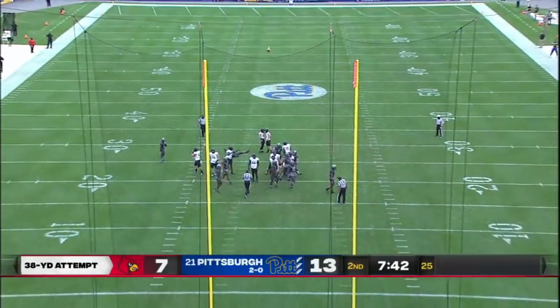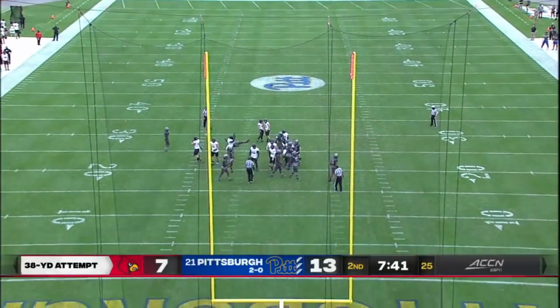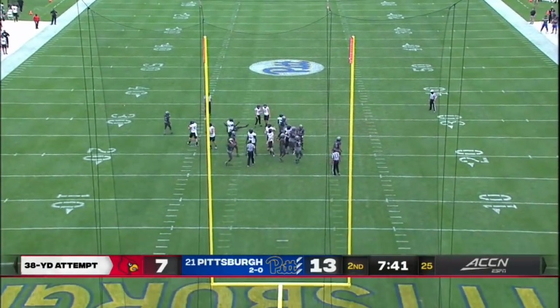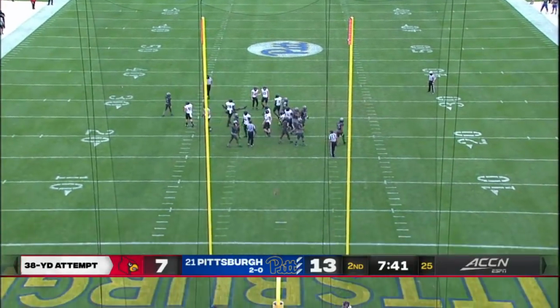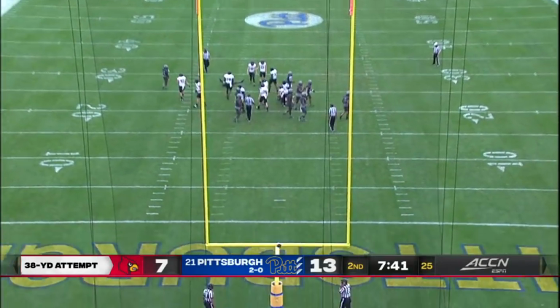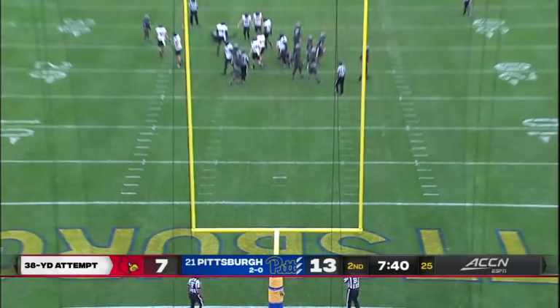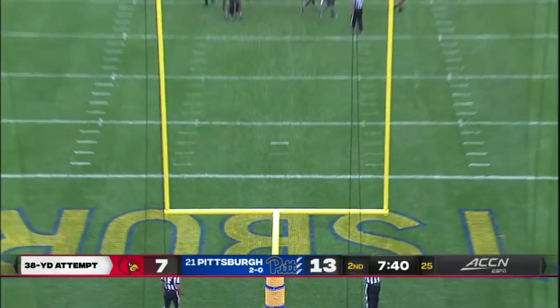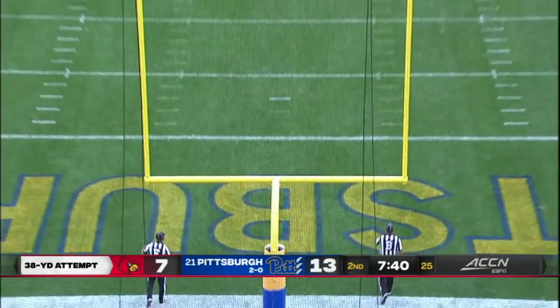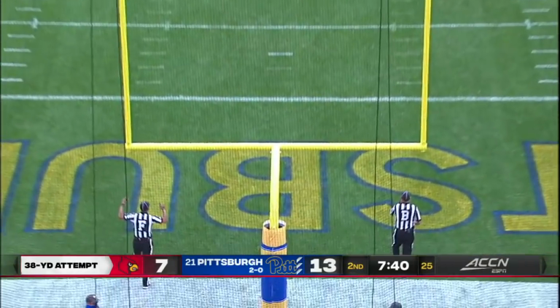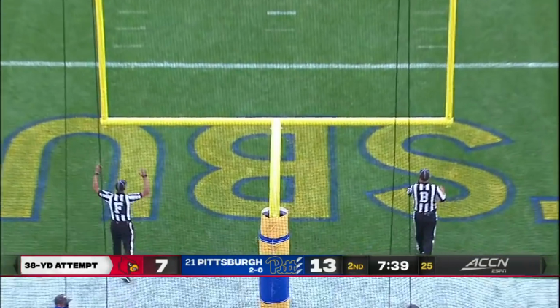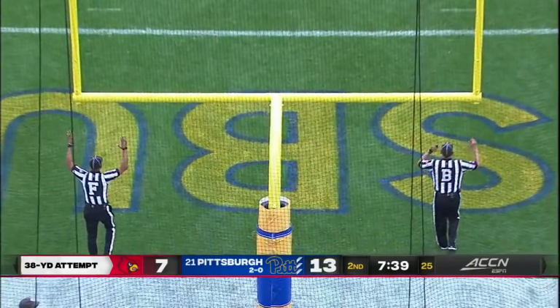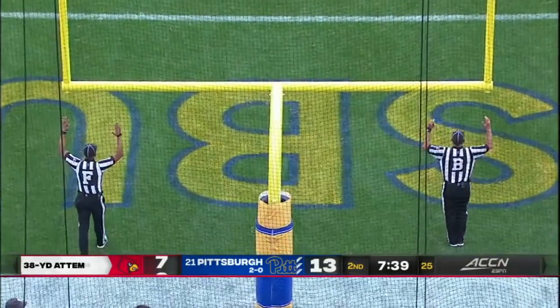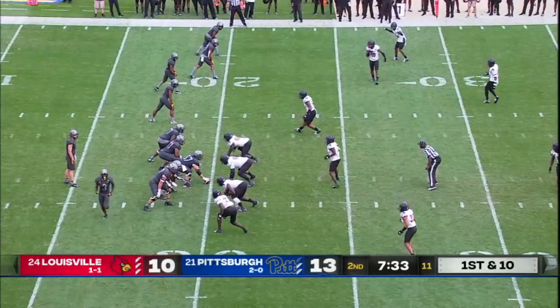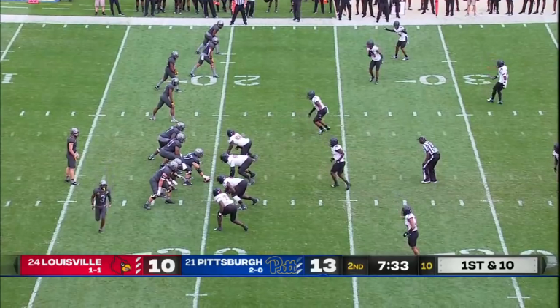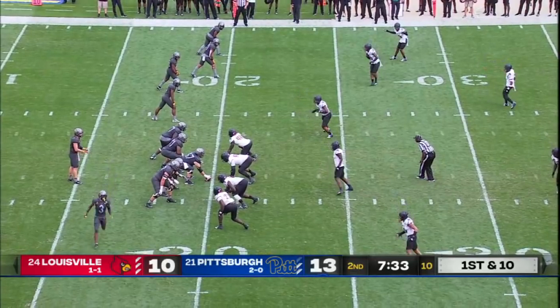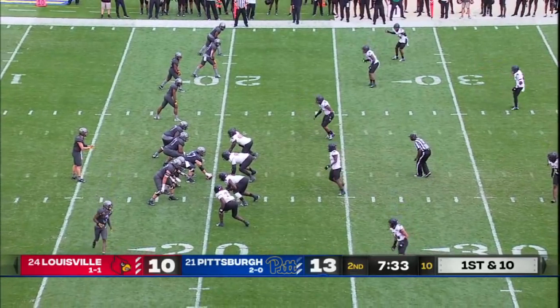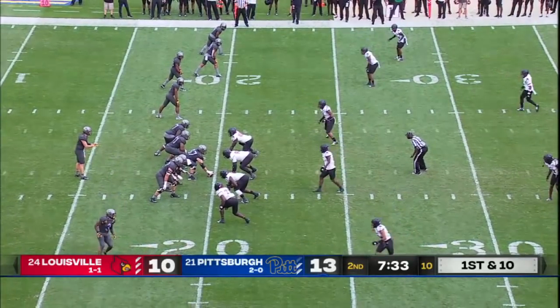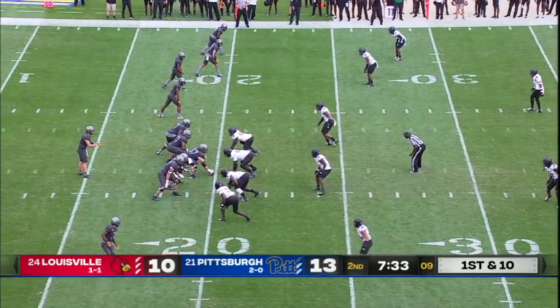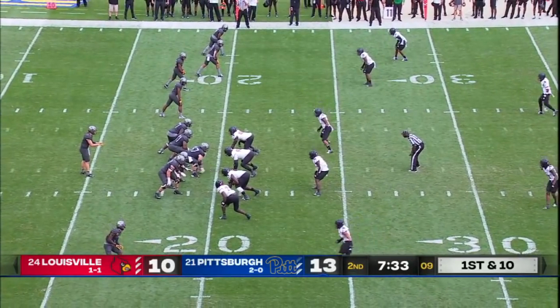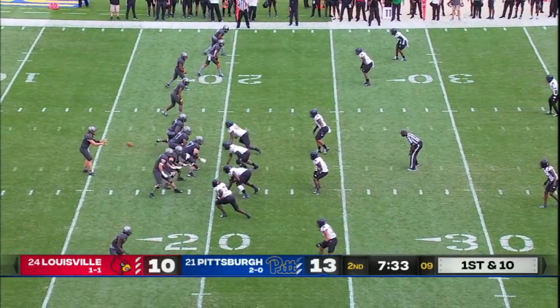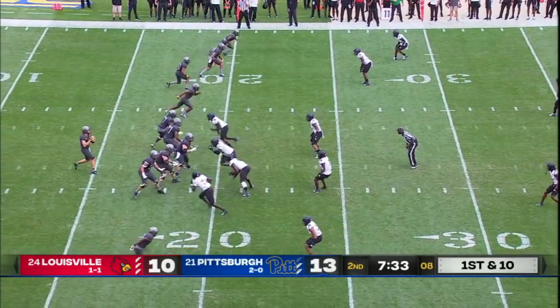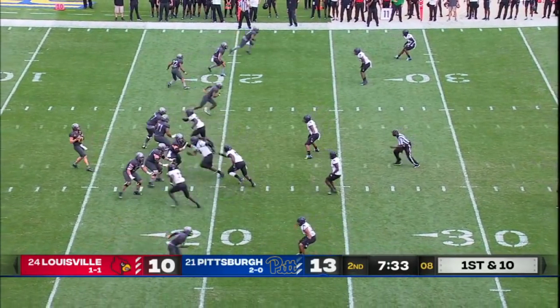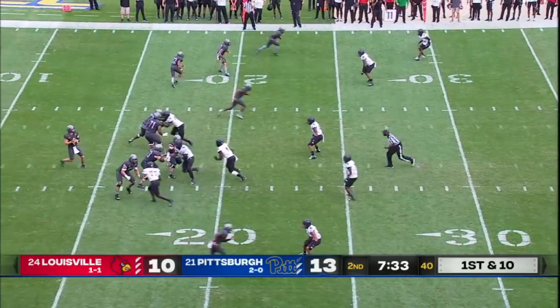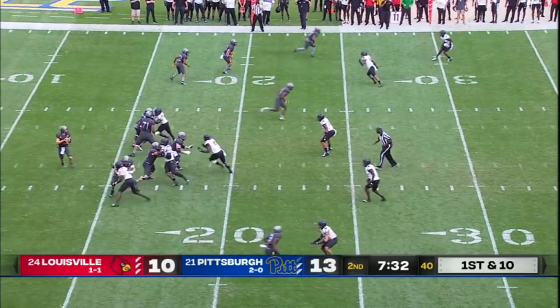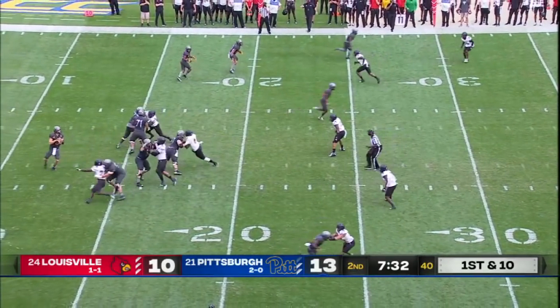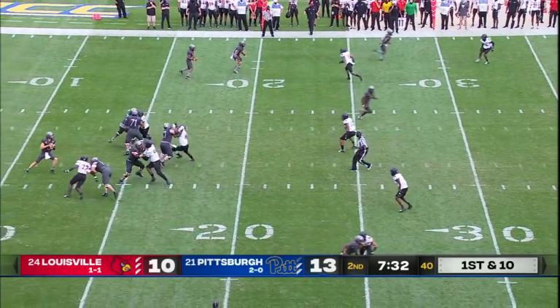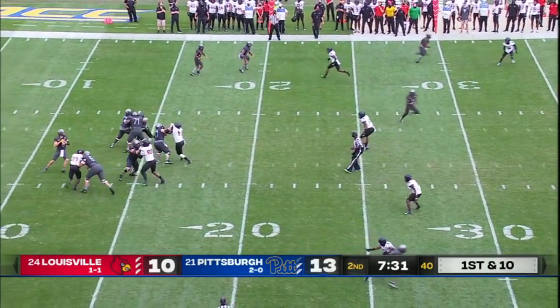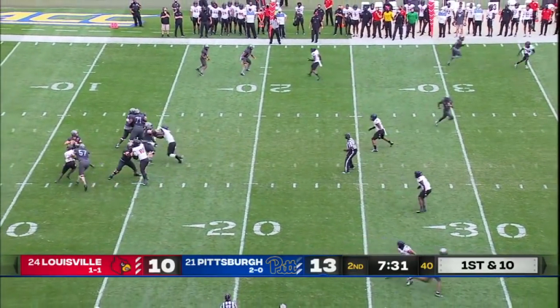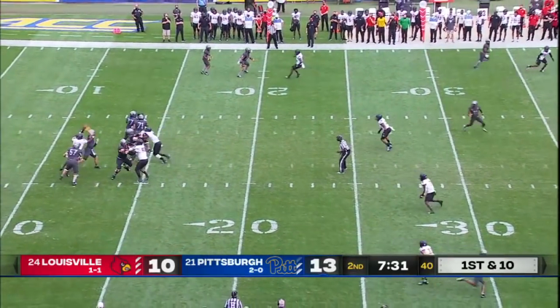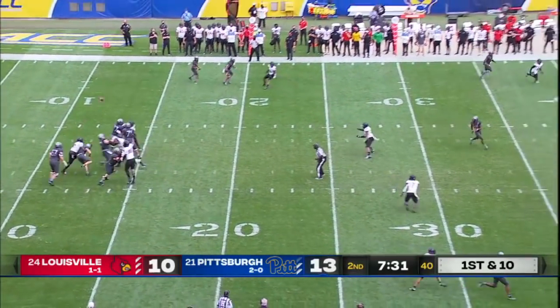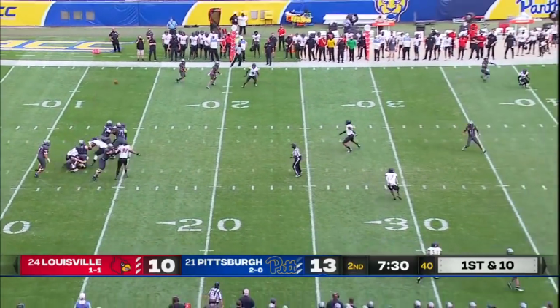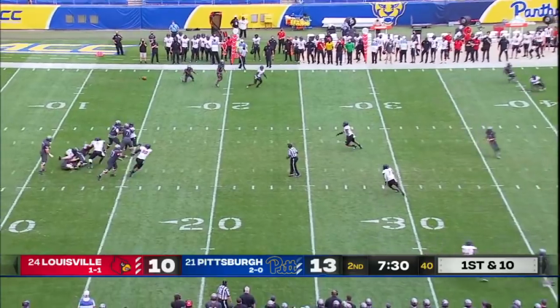The kick is good. They ran it 46% of the time a year ago. Three-point lead for the Panthers — feels like a big drive for Pittsburgh.